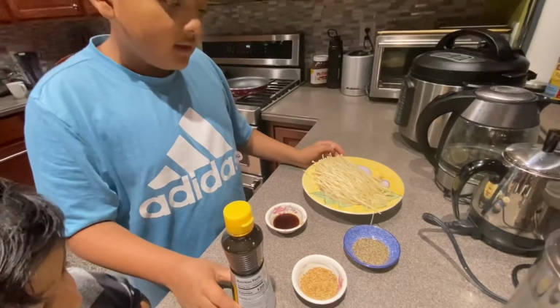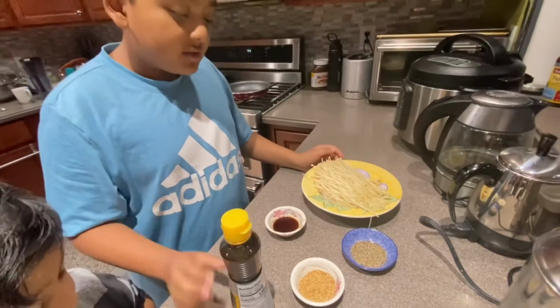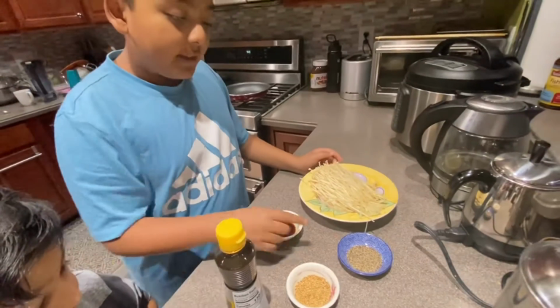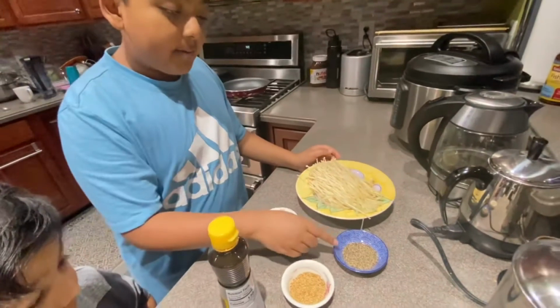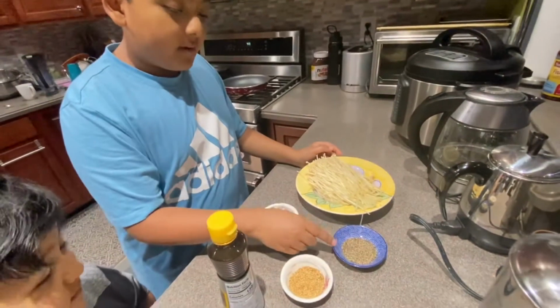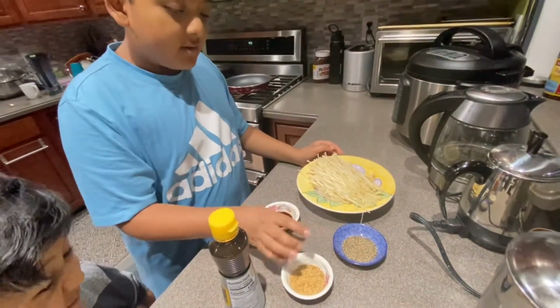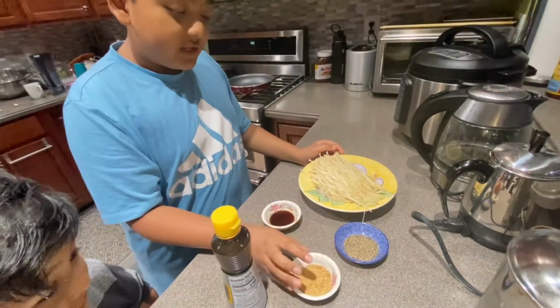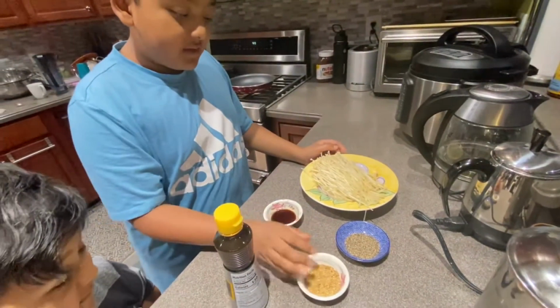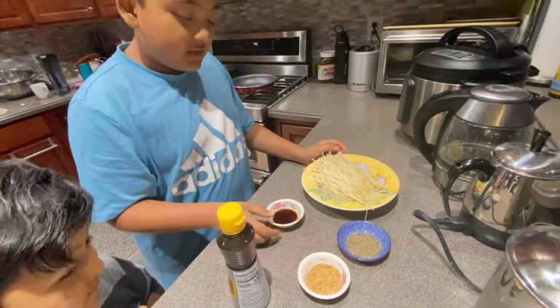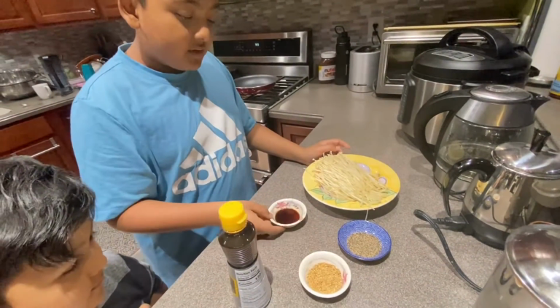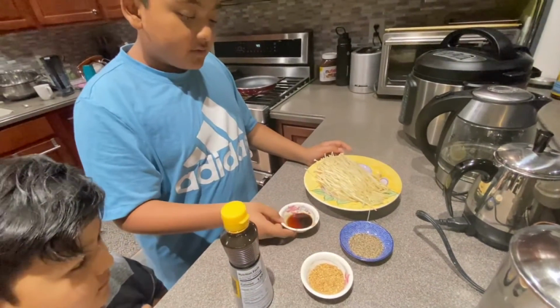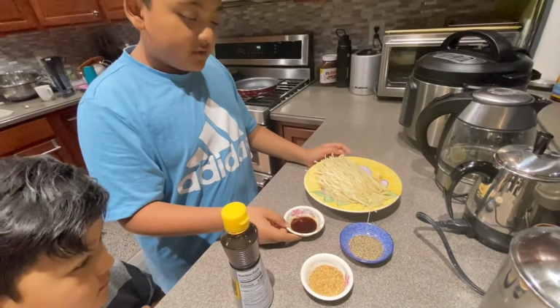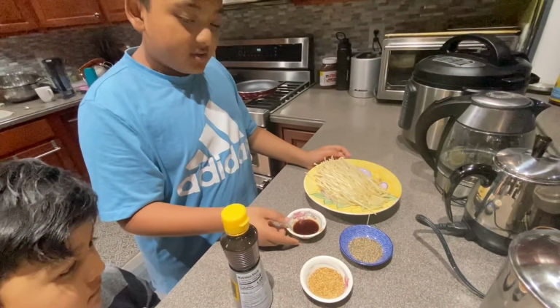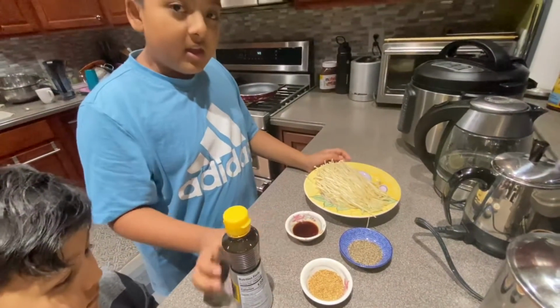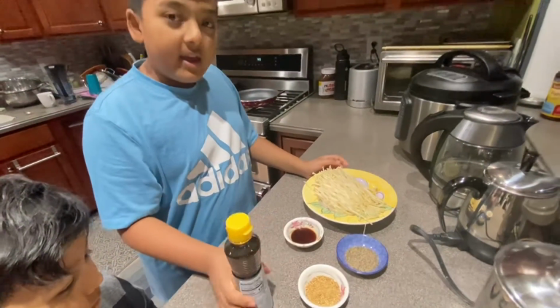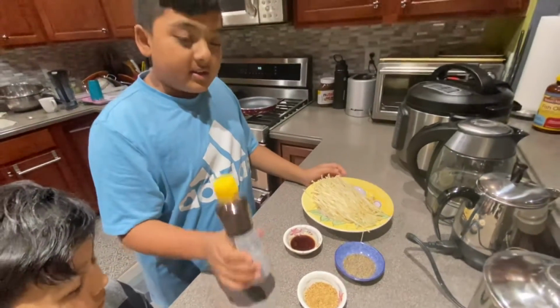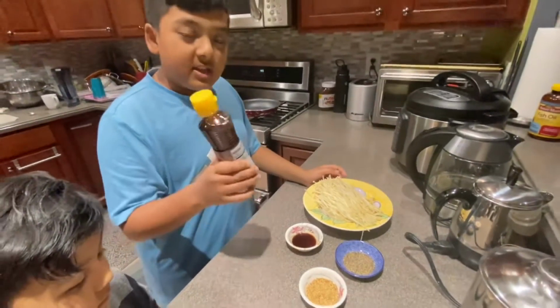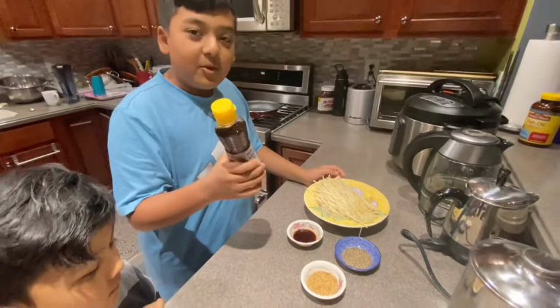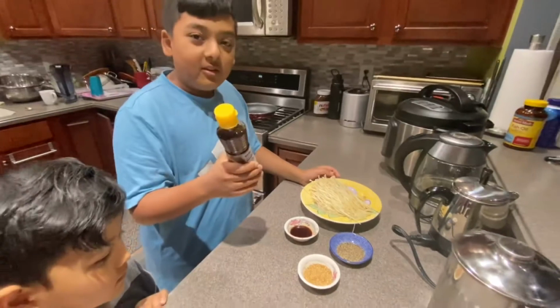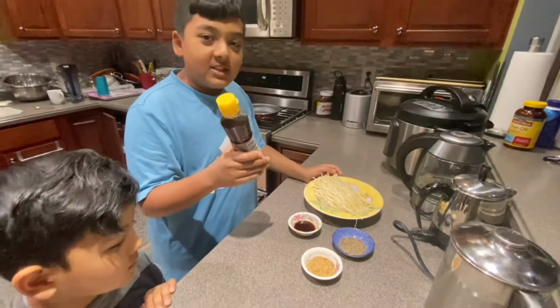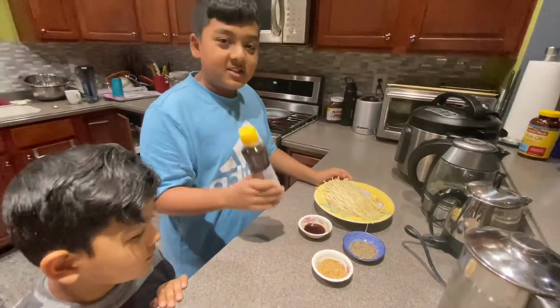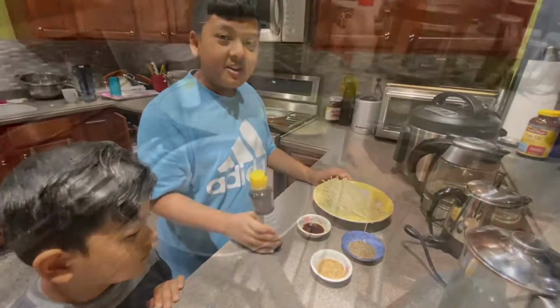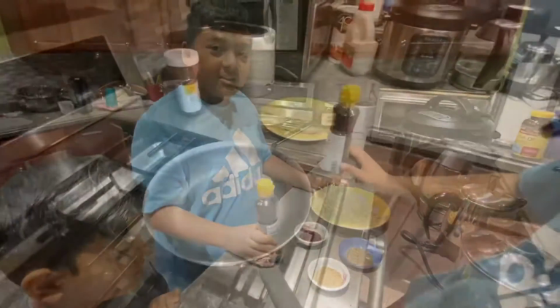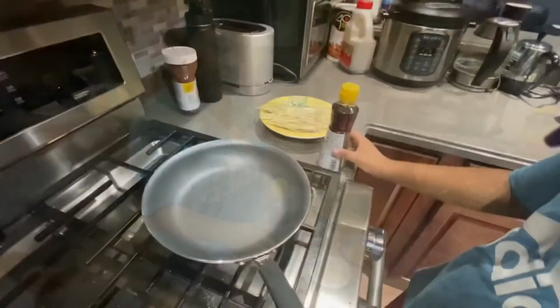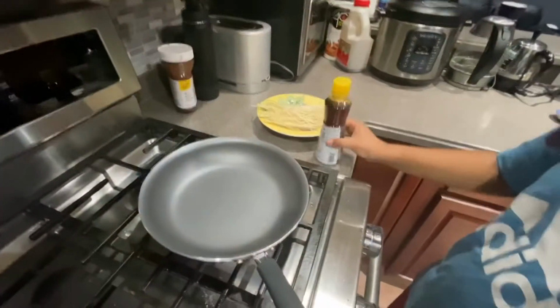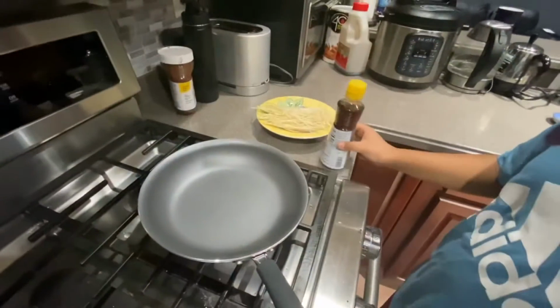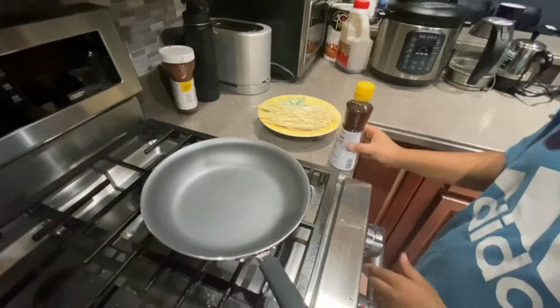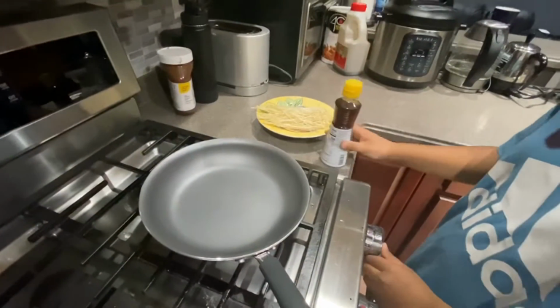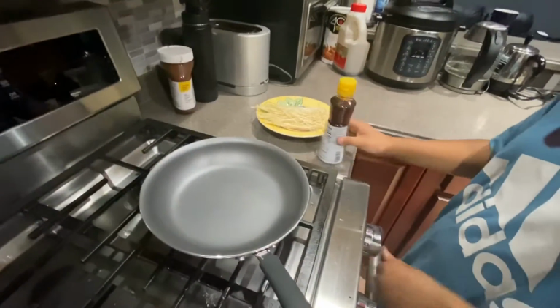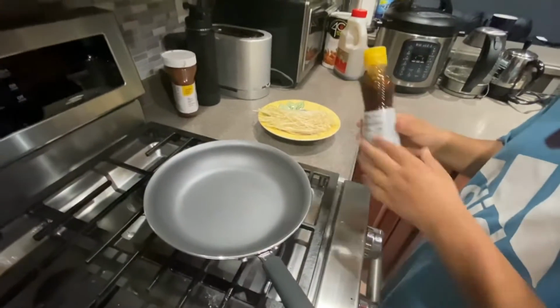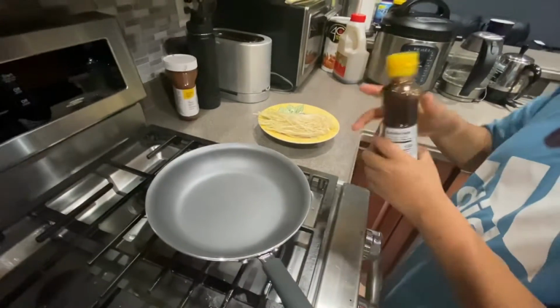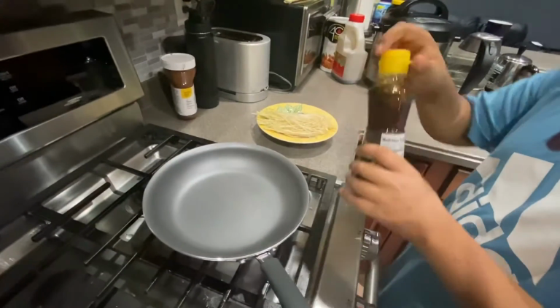You'll also need some black pepper, sesame seeds, soy sauce, and sesame oil. Let's get started! We'll pour in some sesame oil.